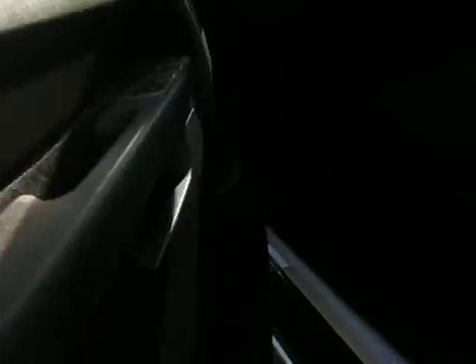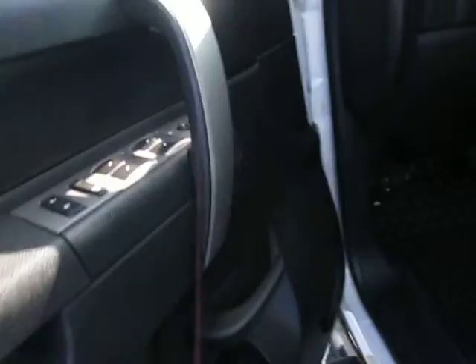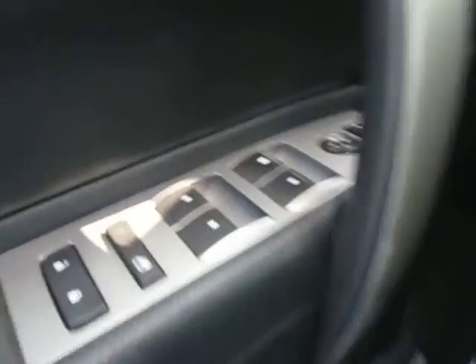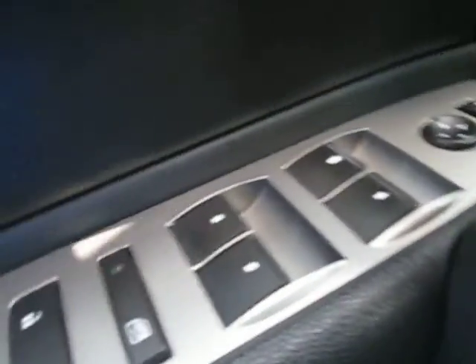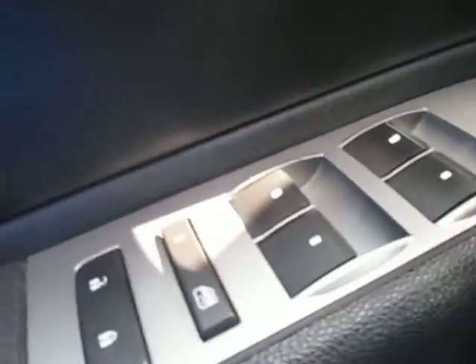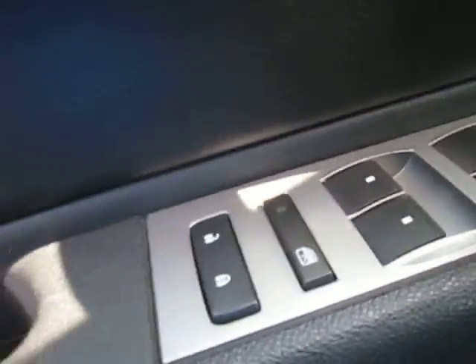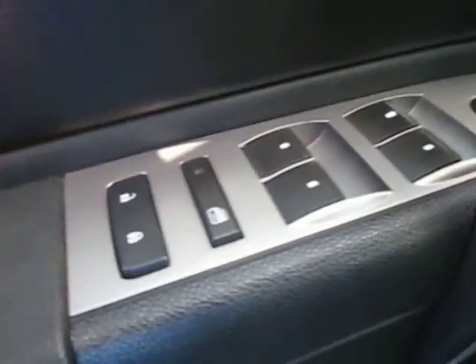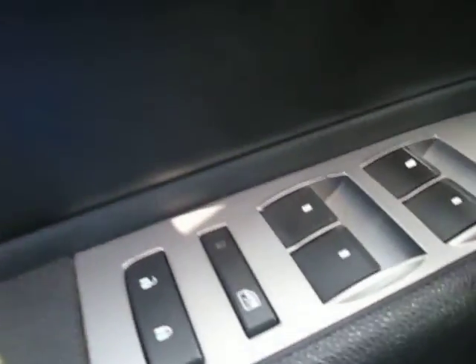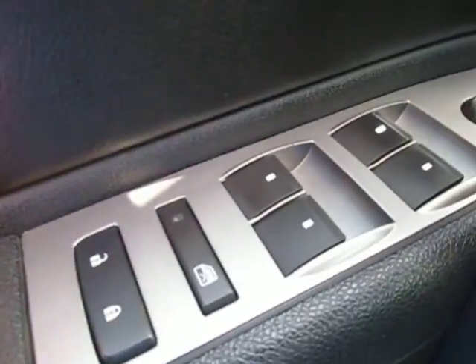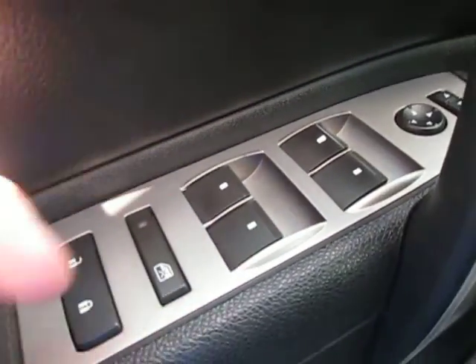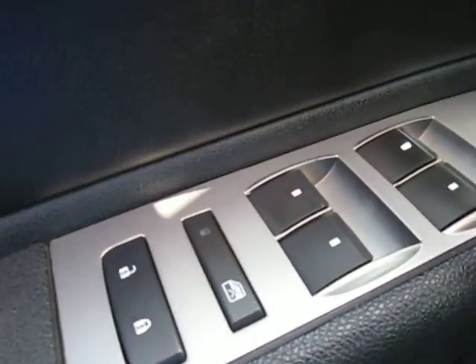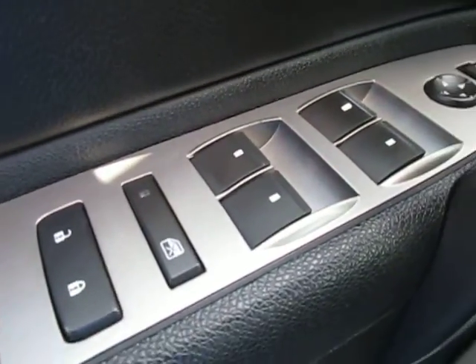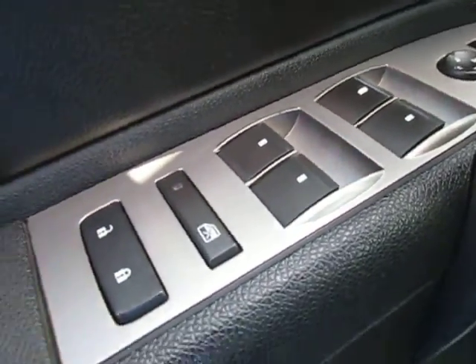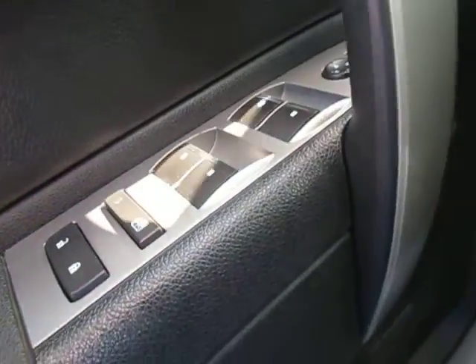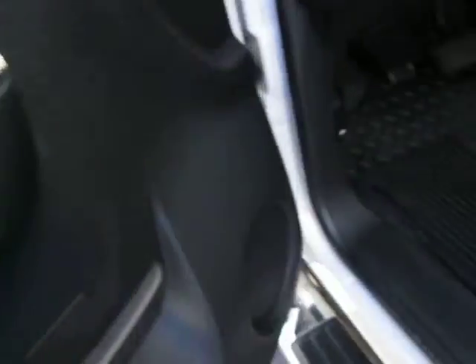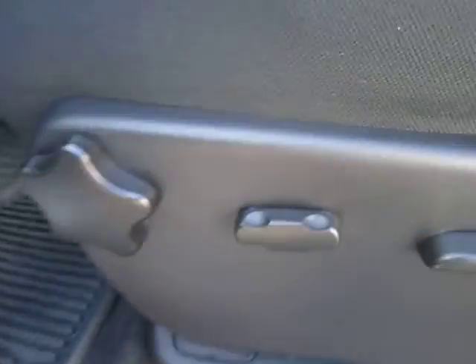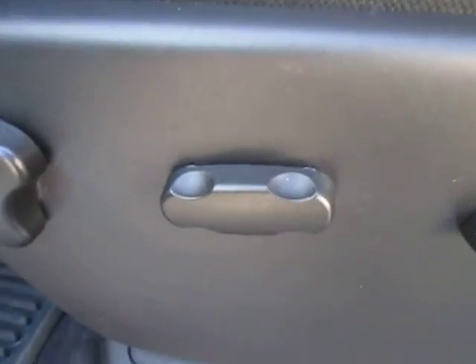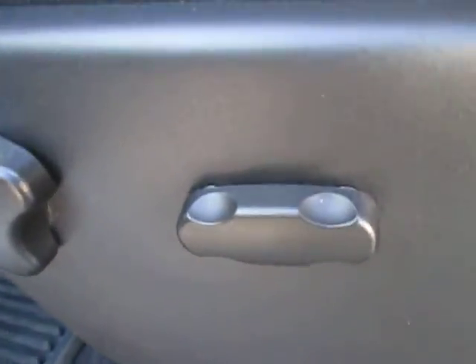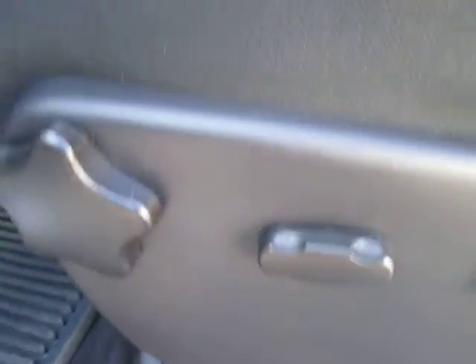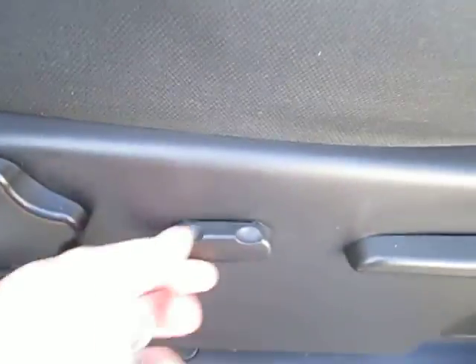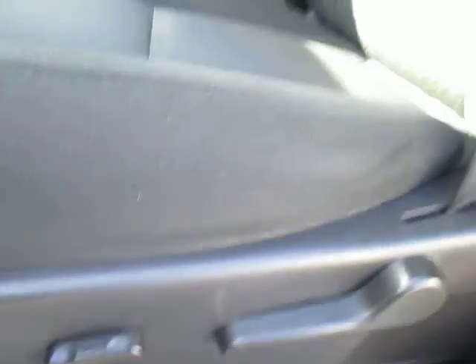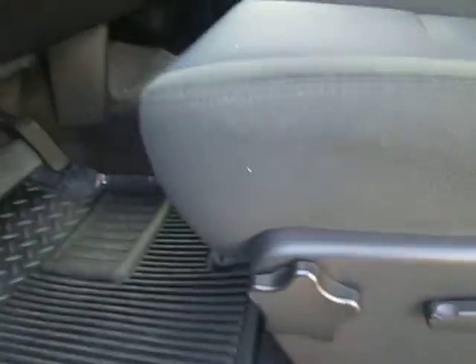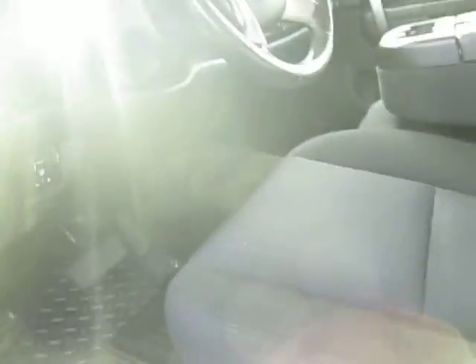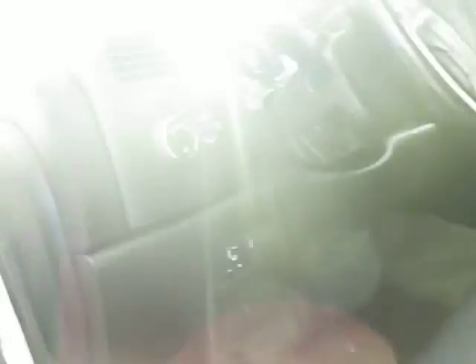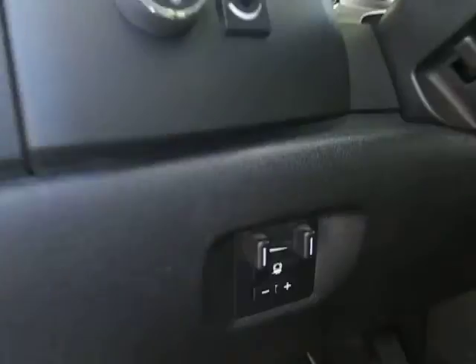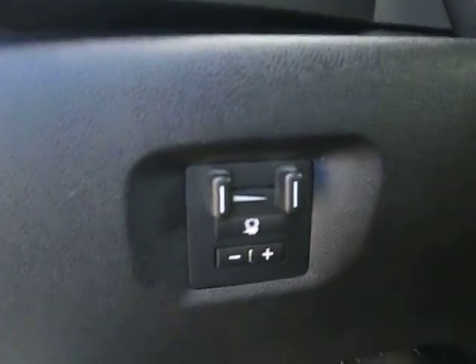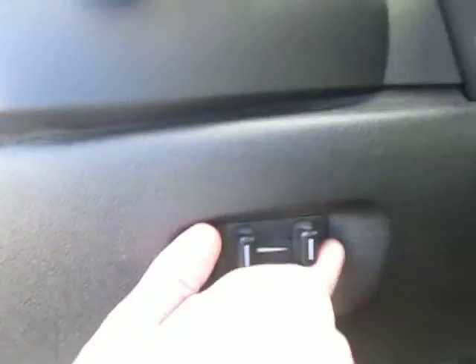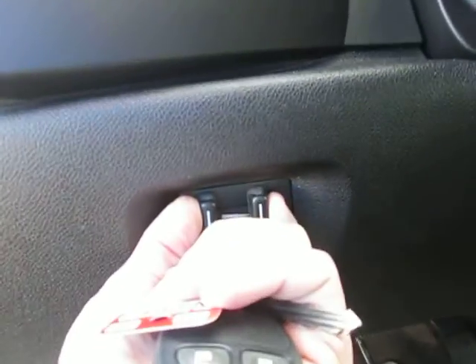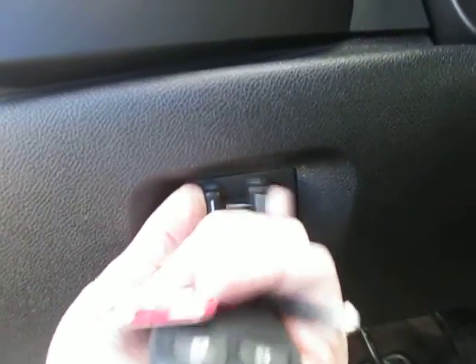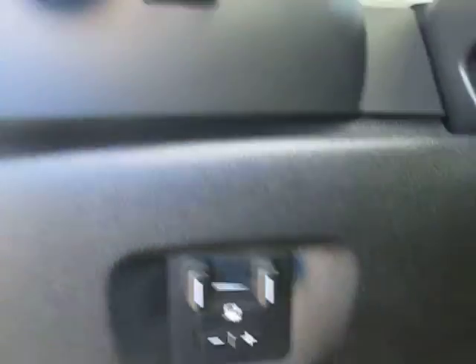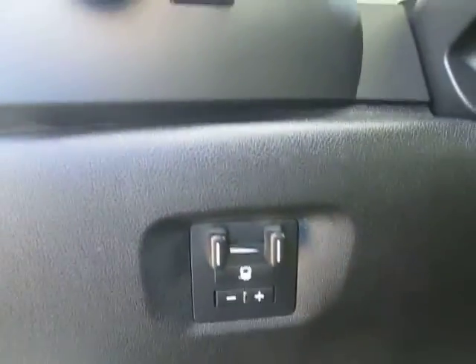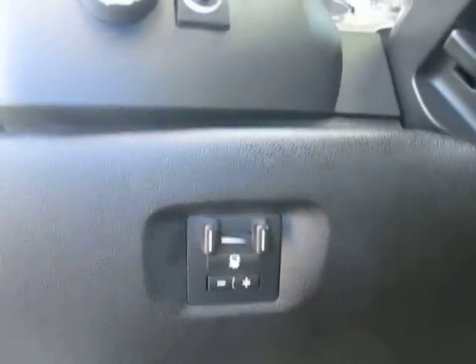So we're going to check out the inside real quick. You can see that we do have our electronic lock, windows and mirrors all right here. We've got our electronic seat control right there, forward and back, as well as some manual controls. Right here we do have our tow power gain controls right there.